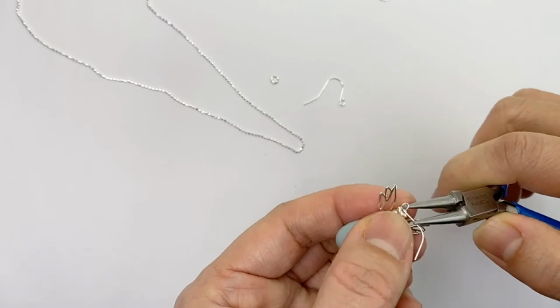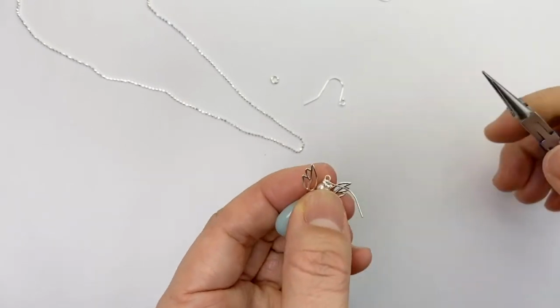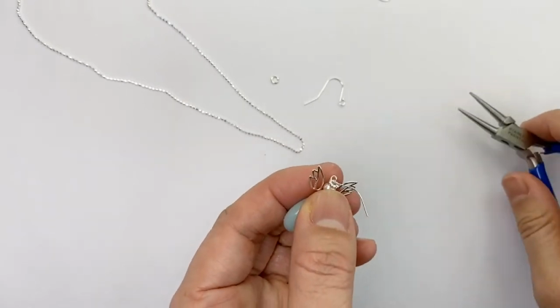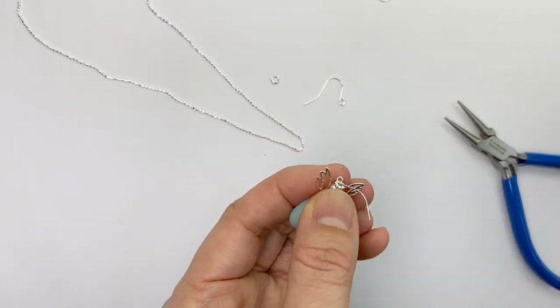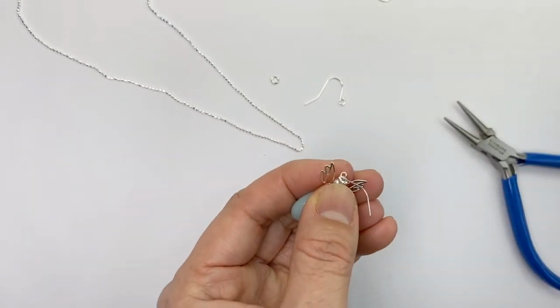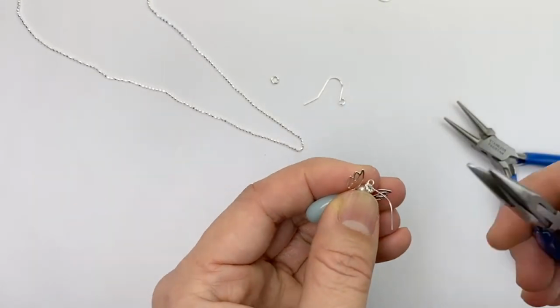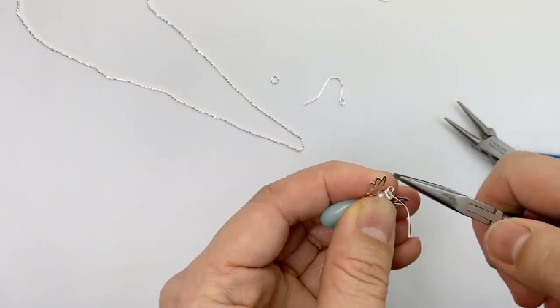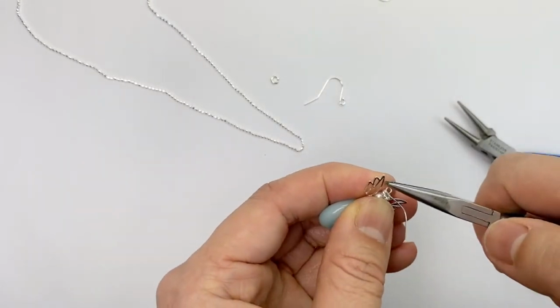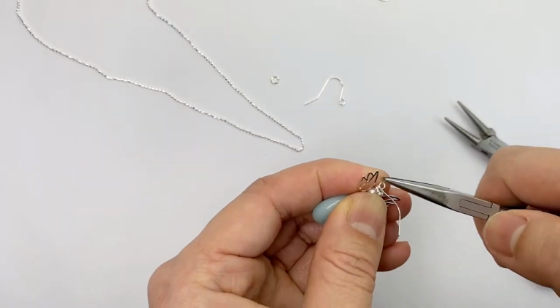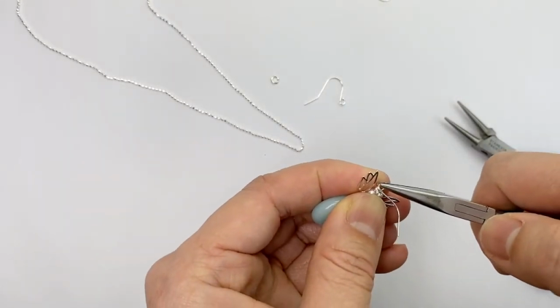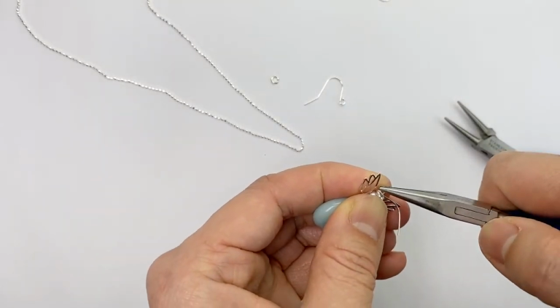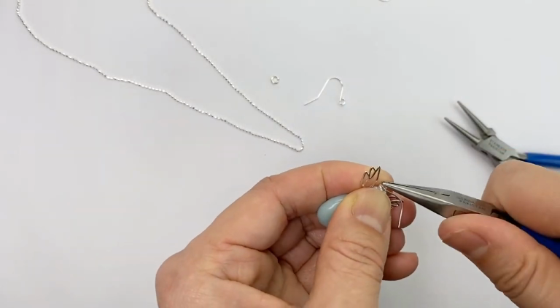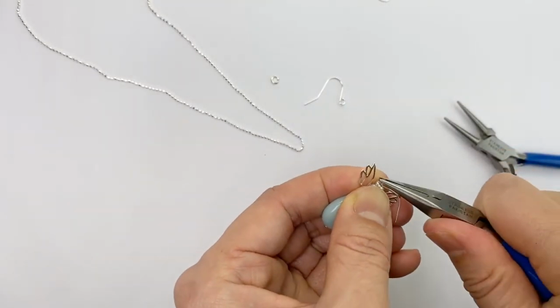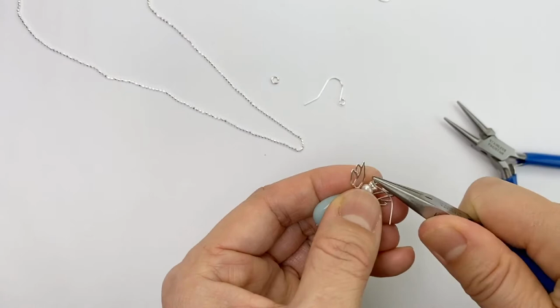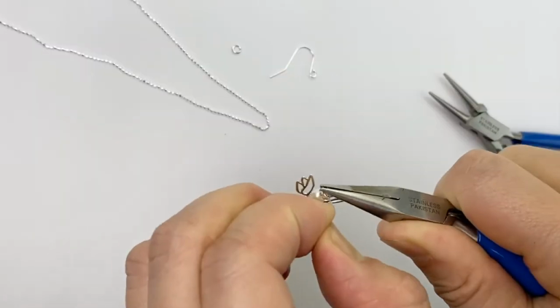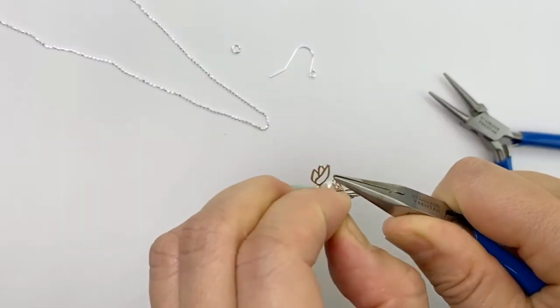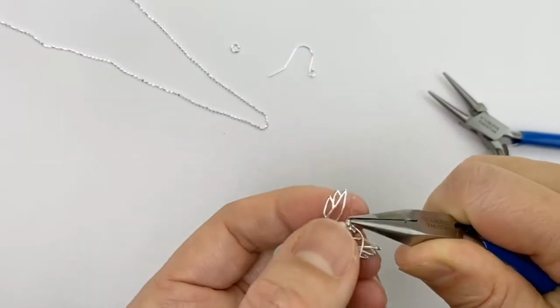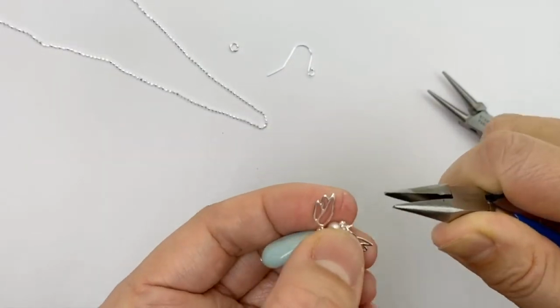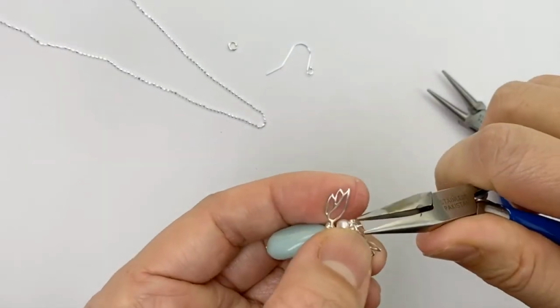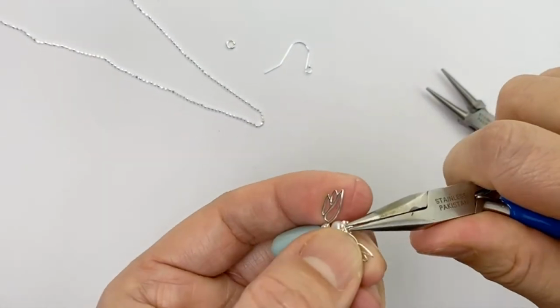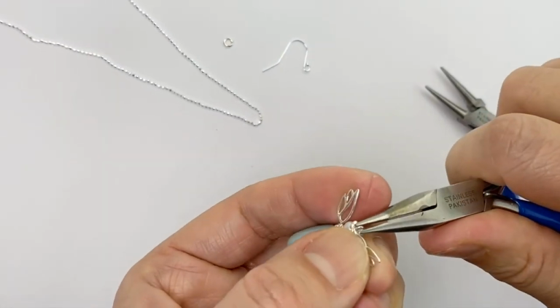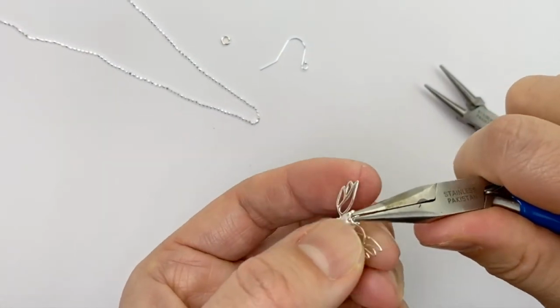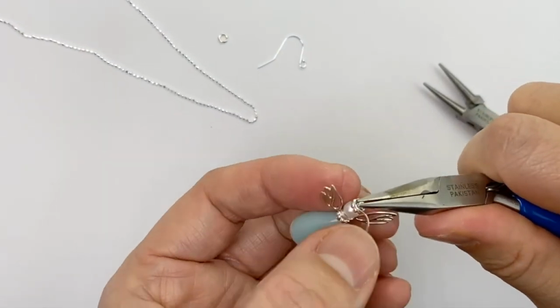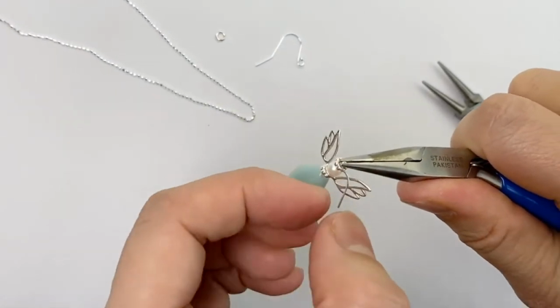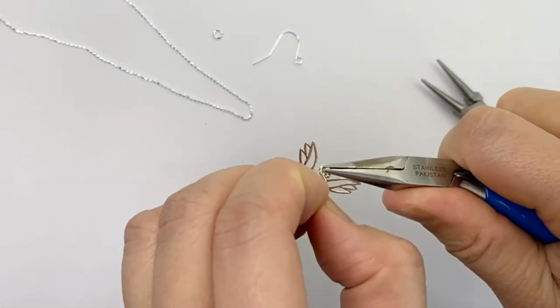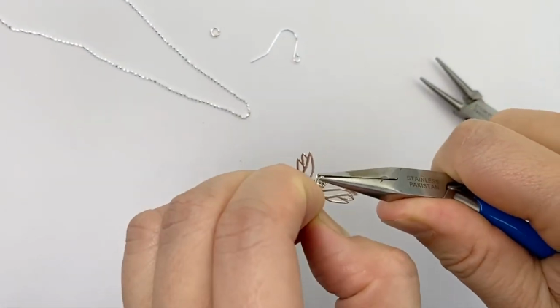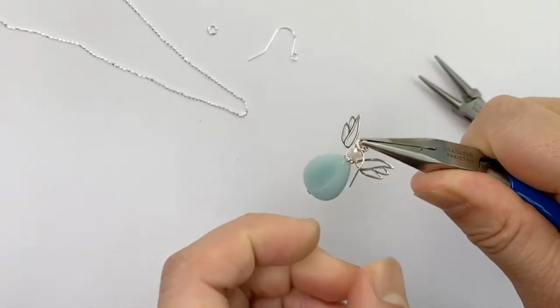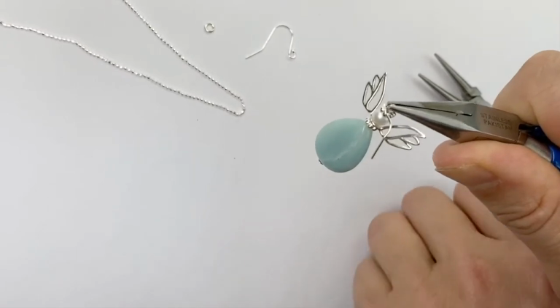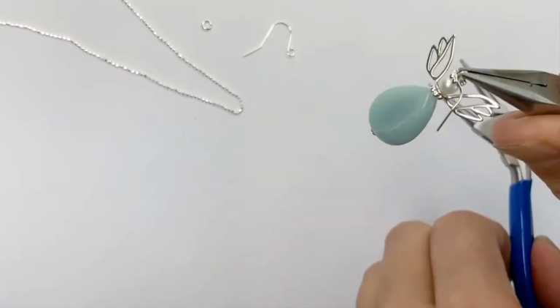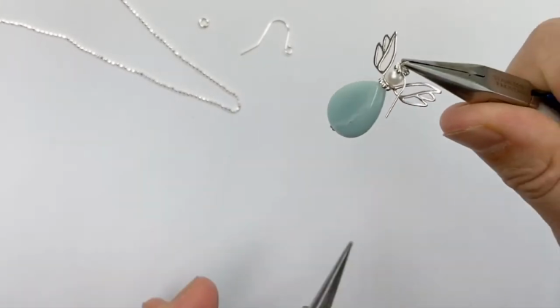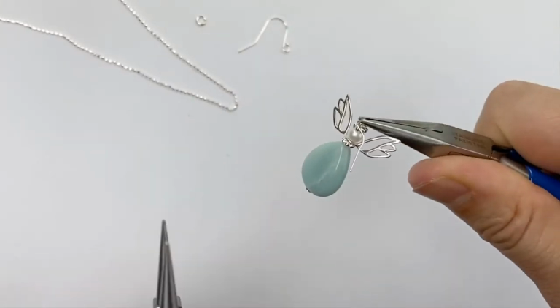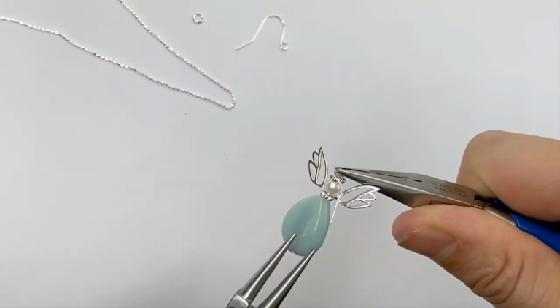Now make sure that it's tight and round. Then I use a pair of chain nose pliers, flat nose pliers, holding between the wings and I hold it tight and I twist.